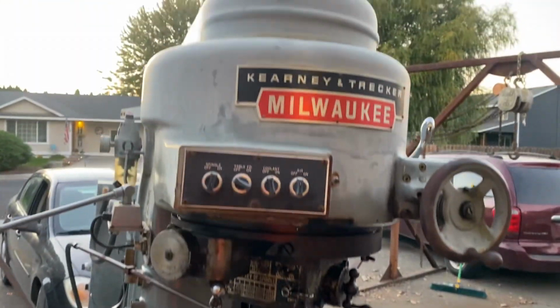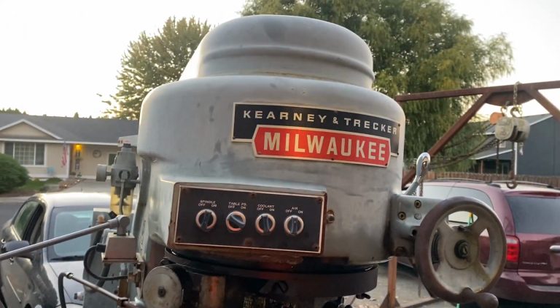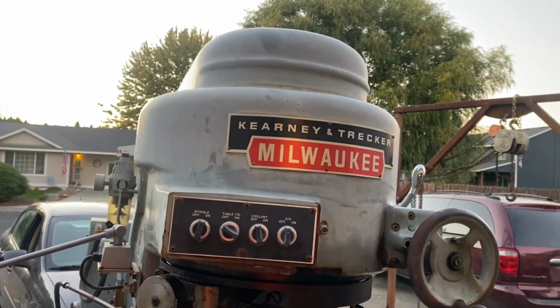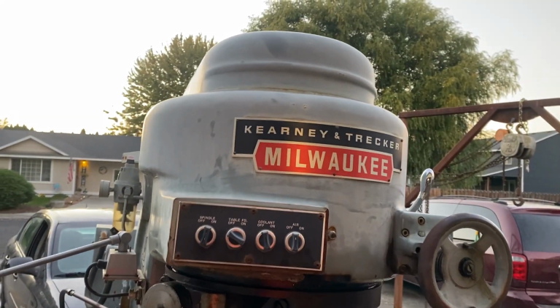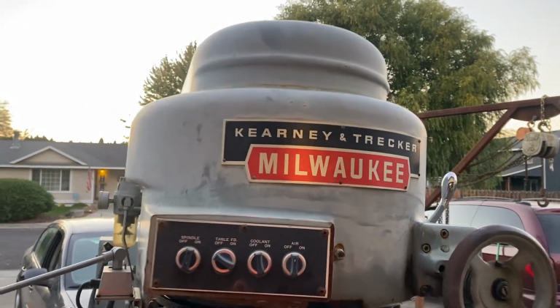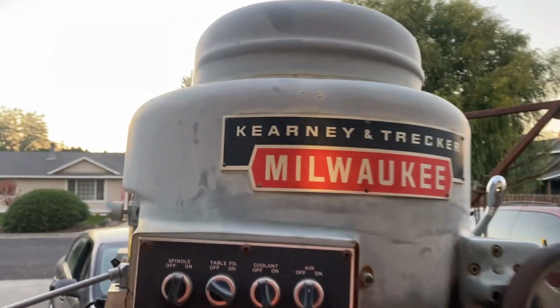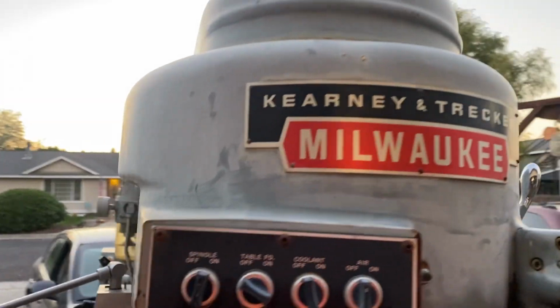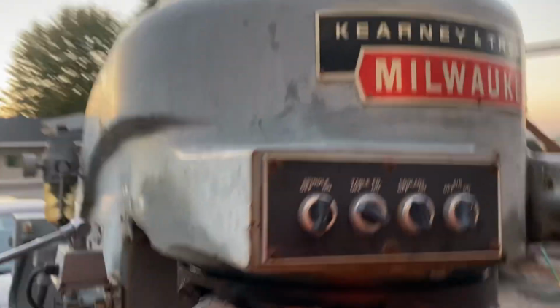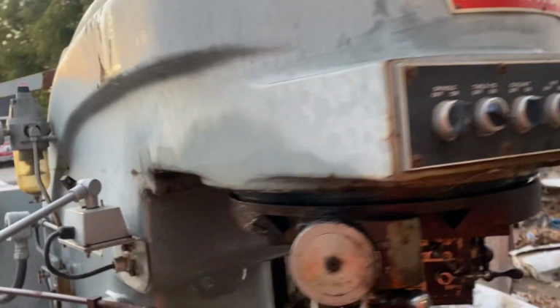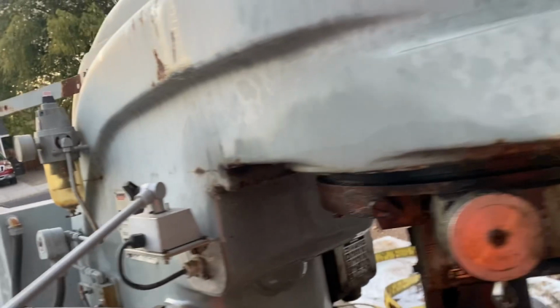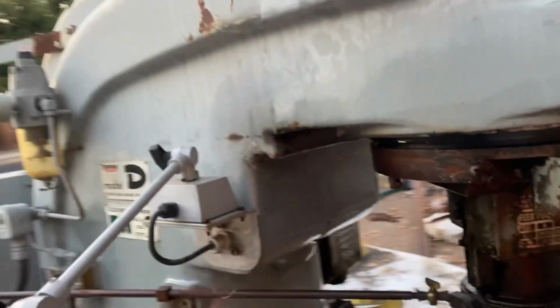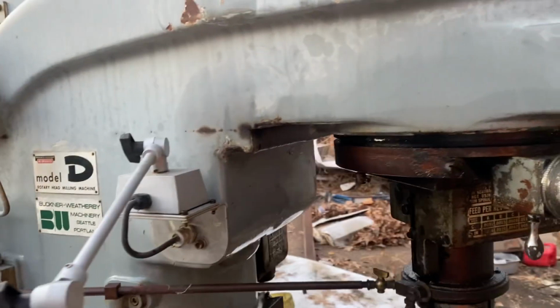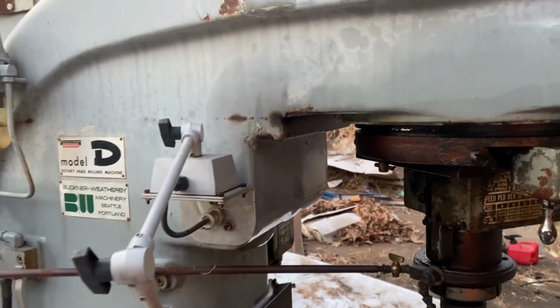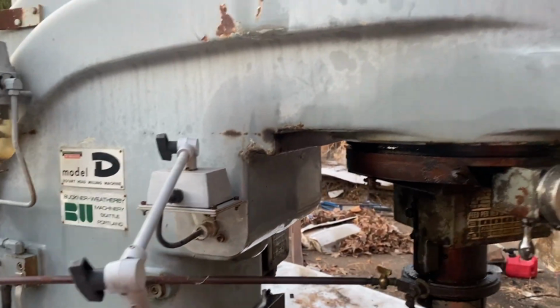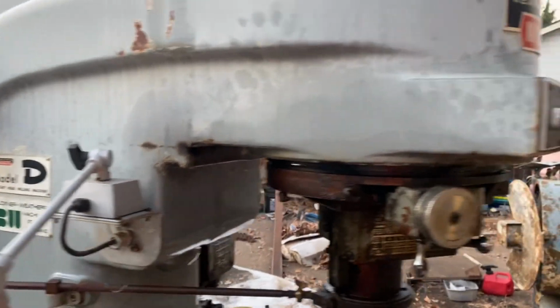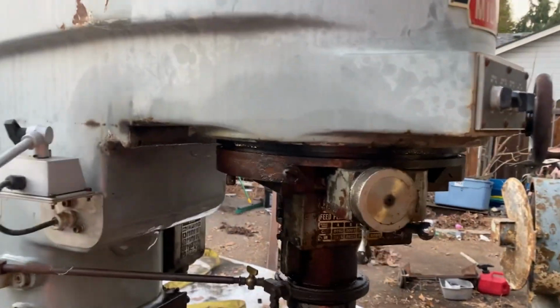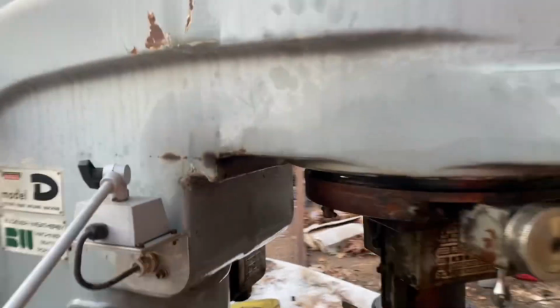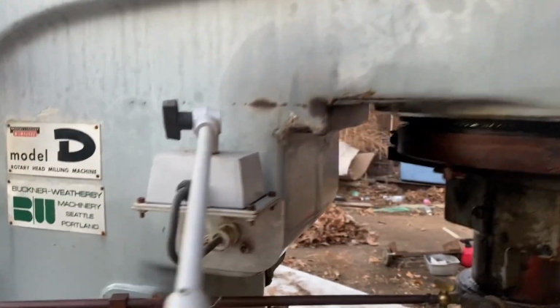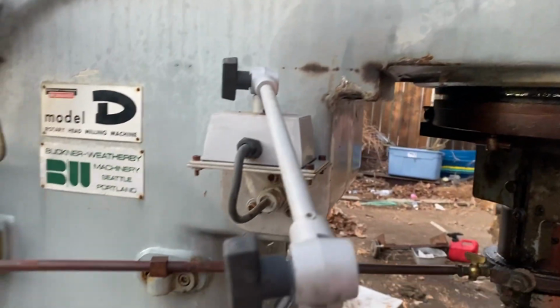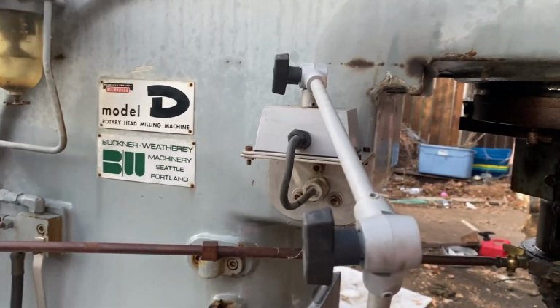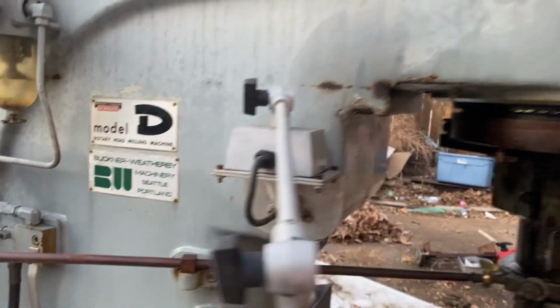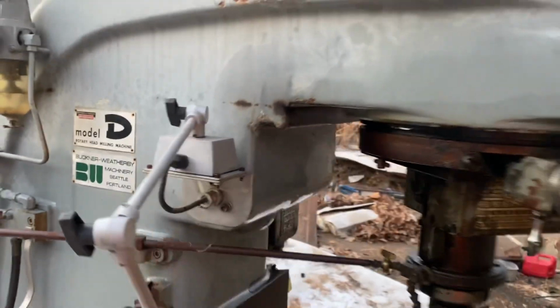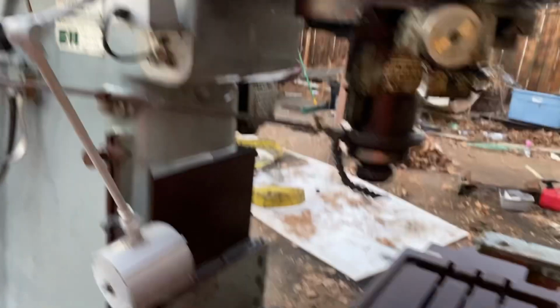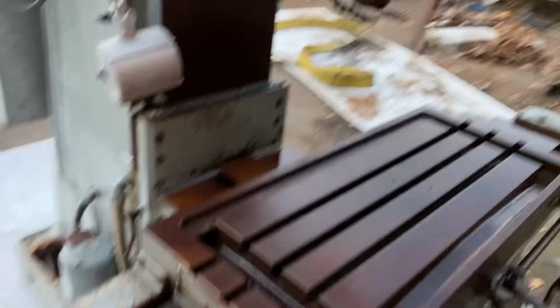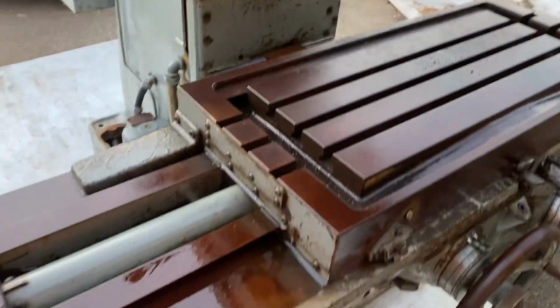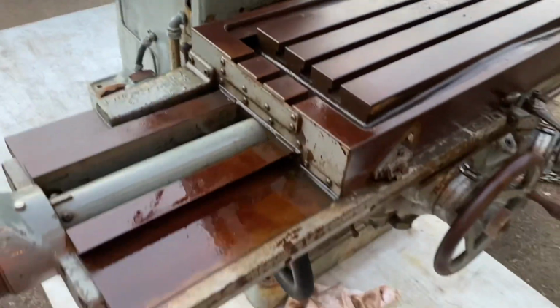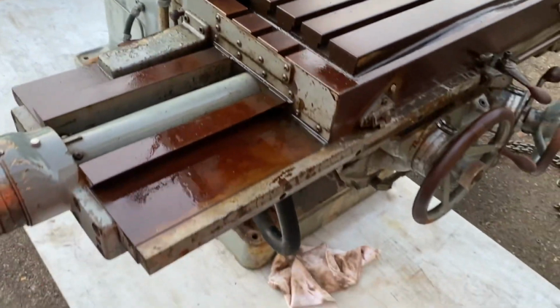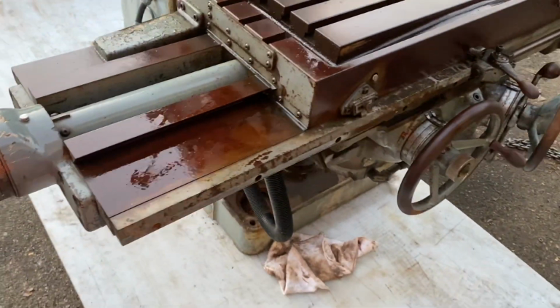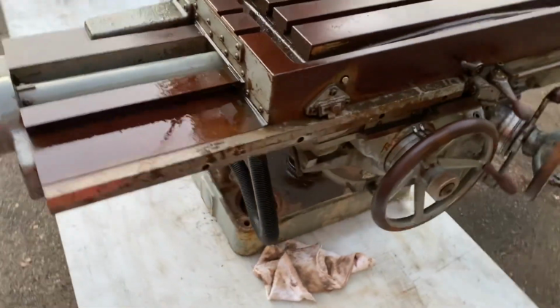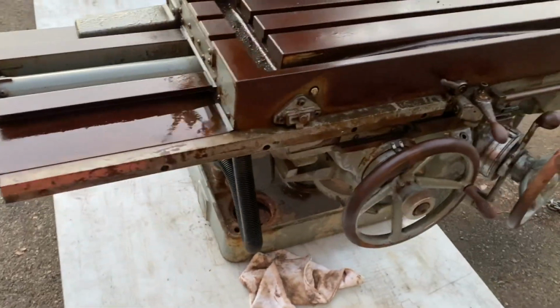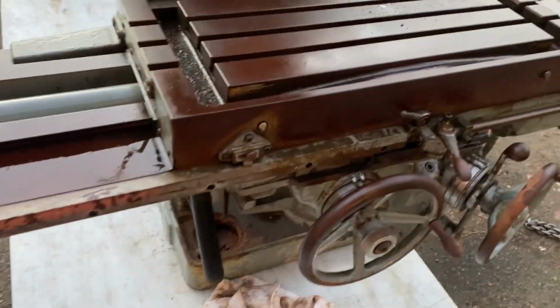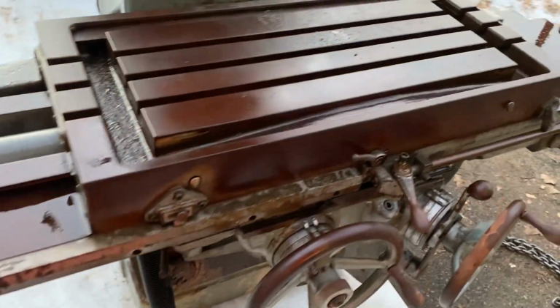So I picked up this guy. It's a Kearney and Trecker - it's a Model 2D rotary head milling machine. Very cool machine. The more I look at it, the more I like it.